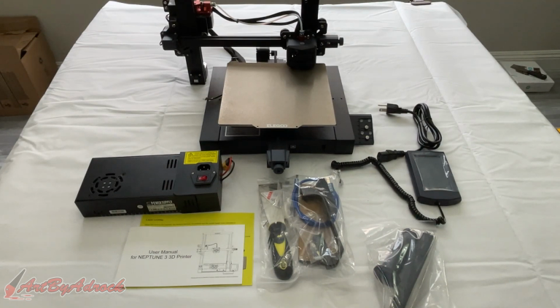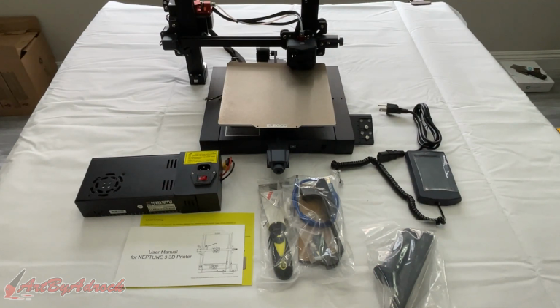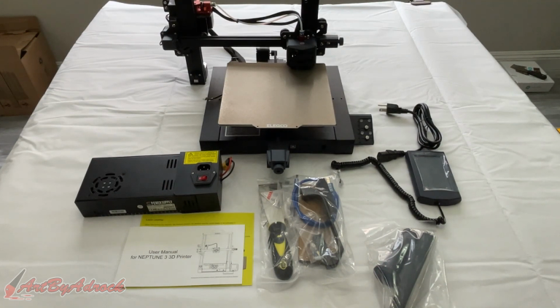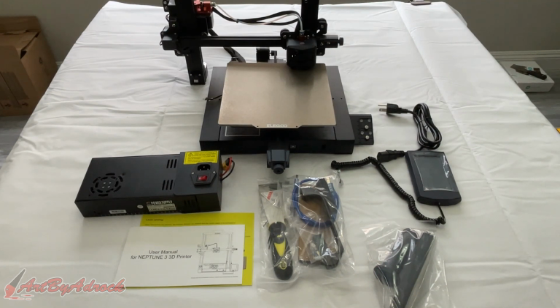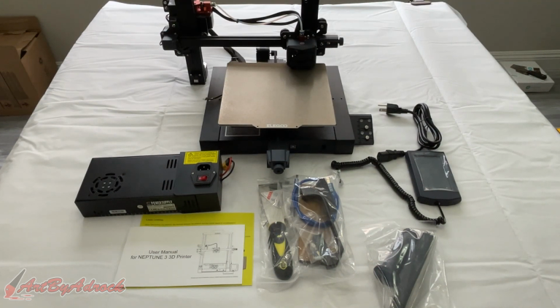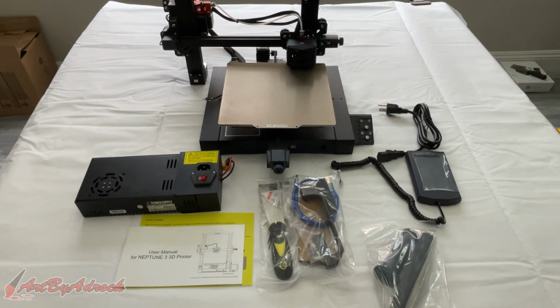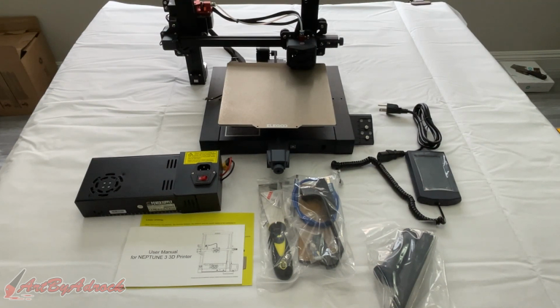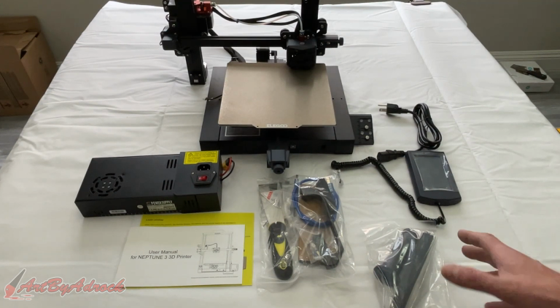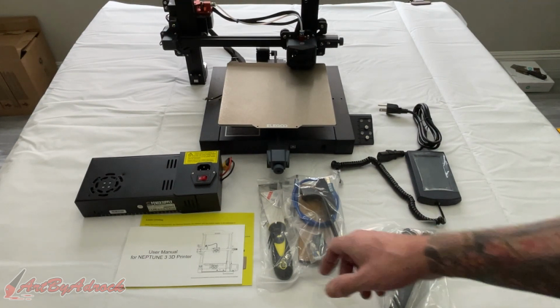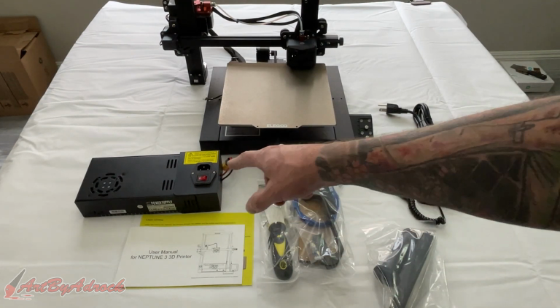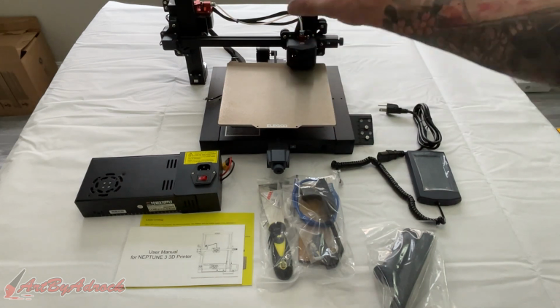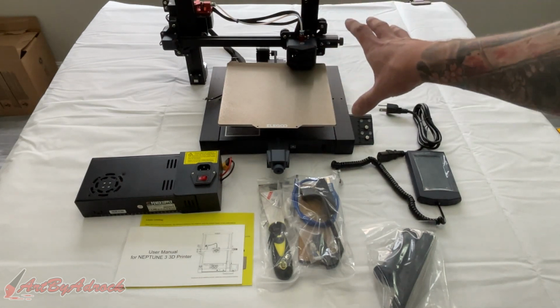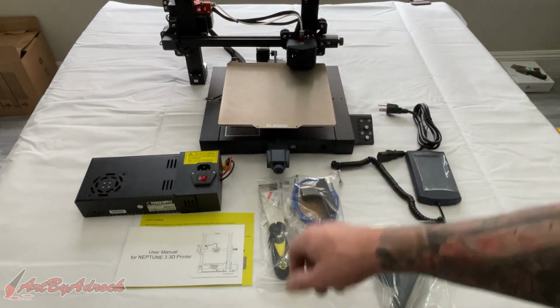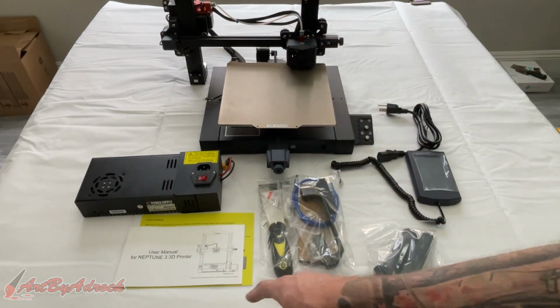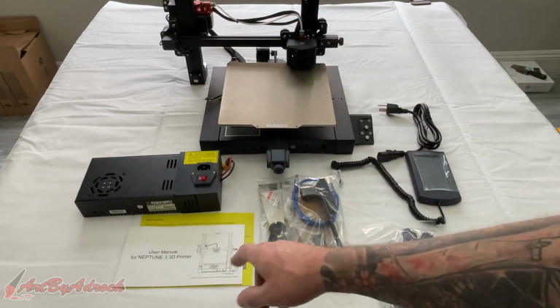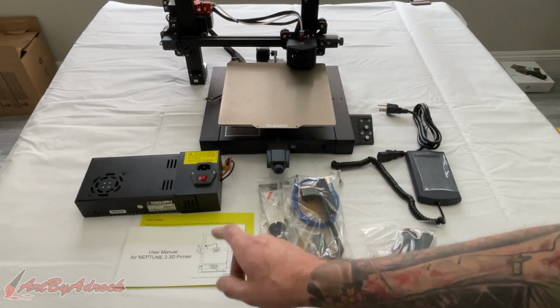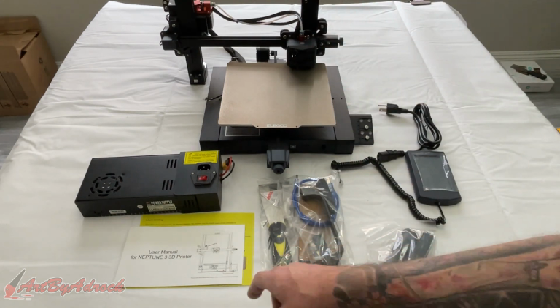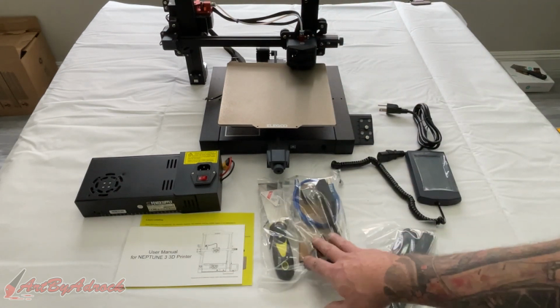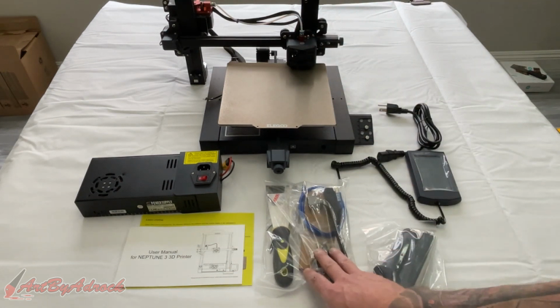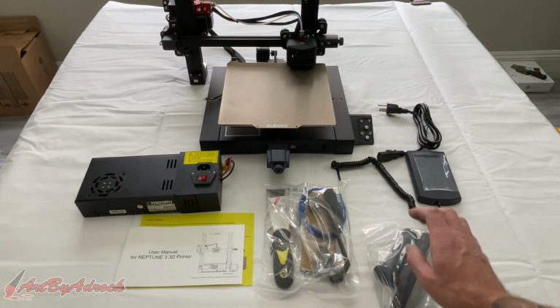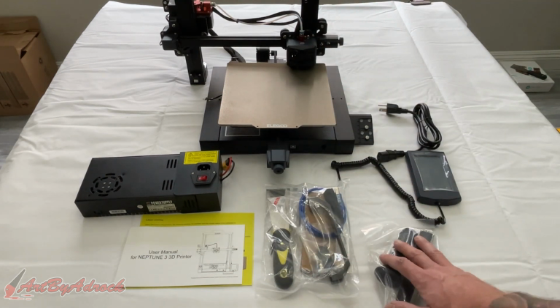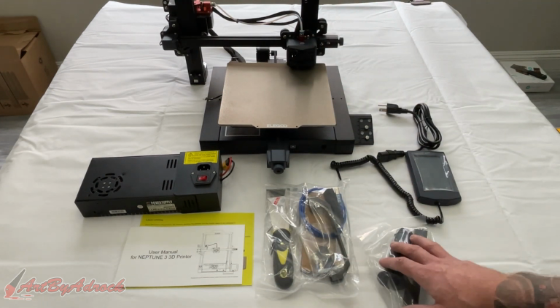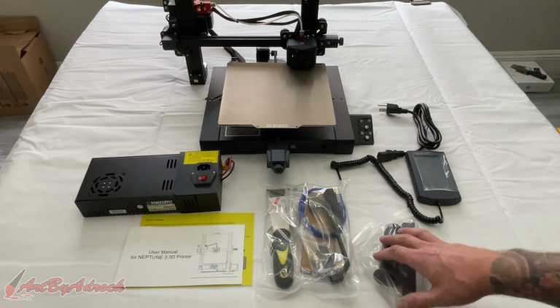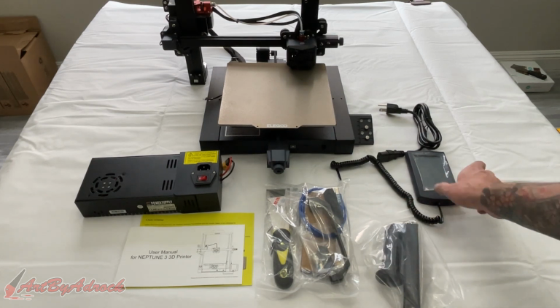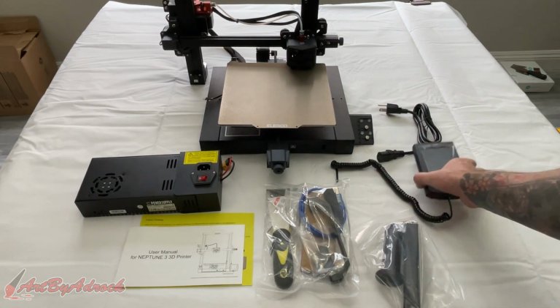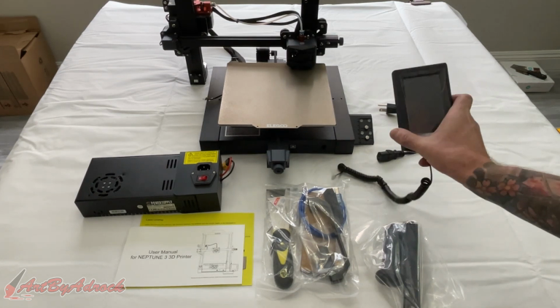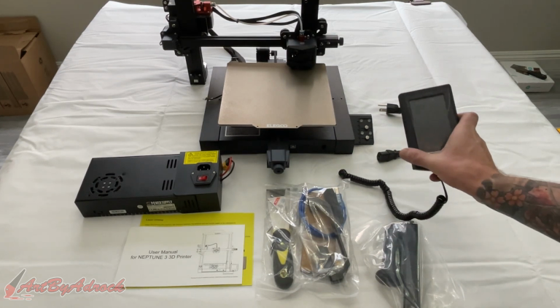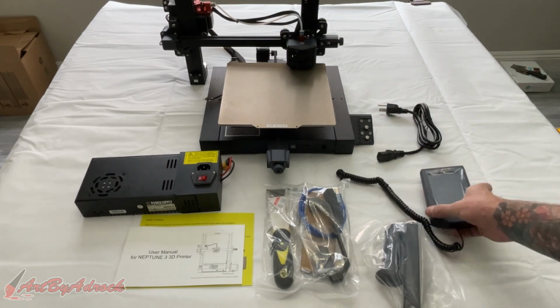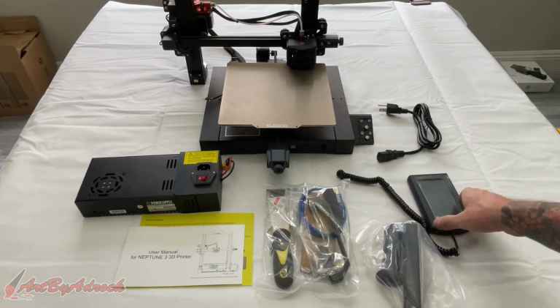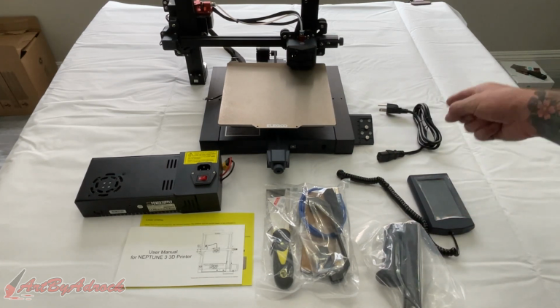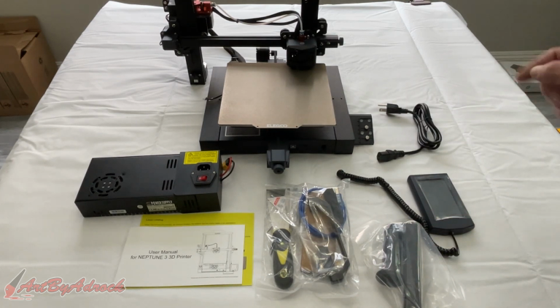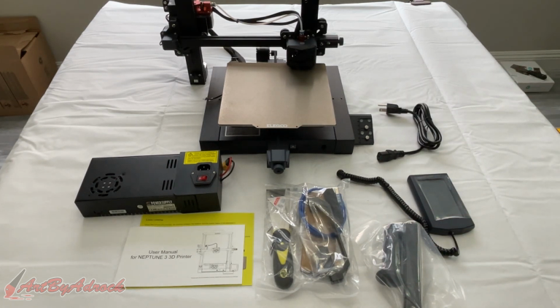Now that we got it taken out of the box, you can see everything that it comes with: the power supply, the base, the manual, all the tools you're going to need, the filament holder, the controller, and the power cord.